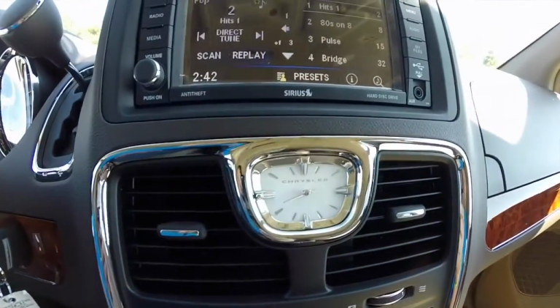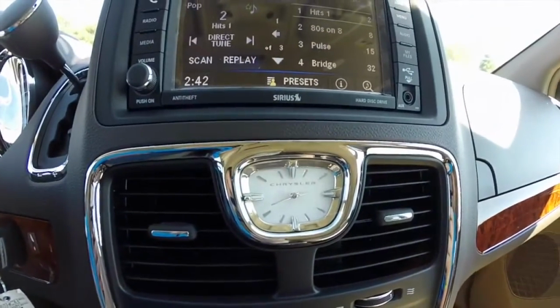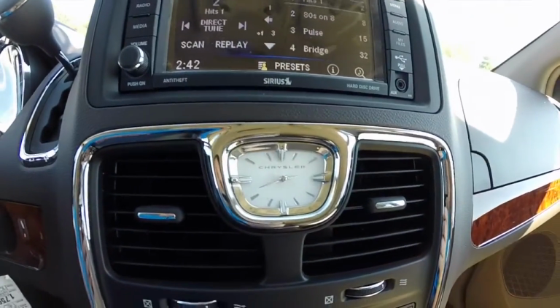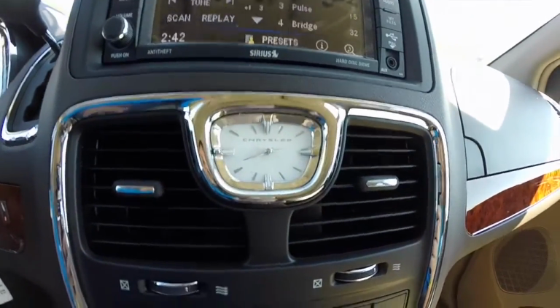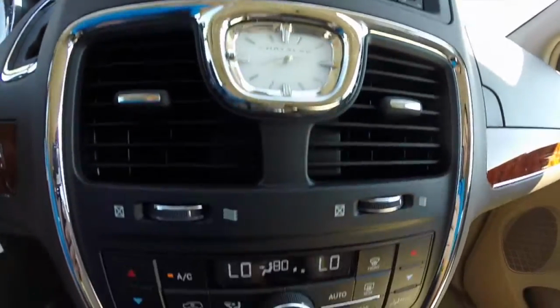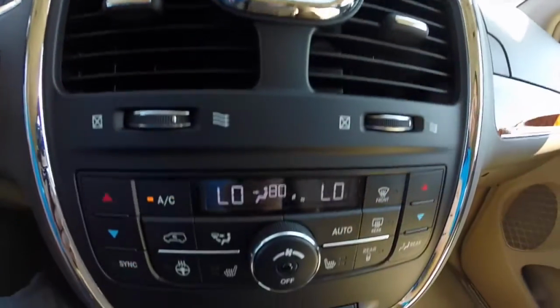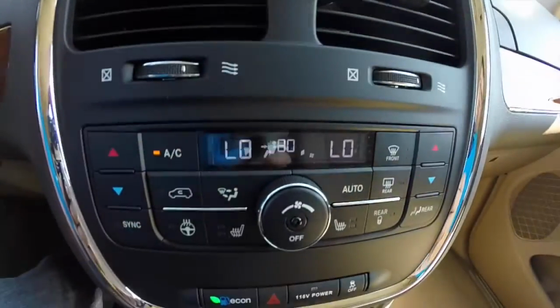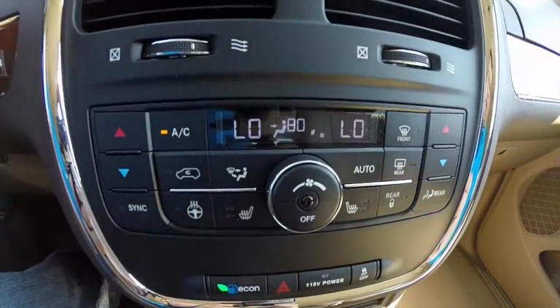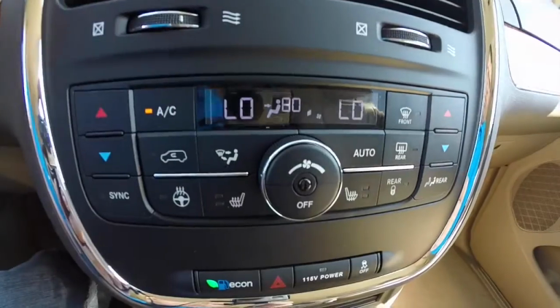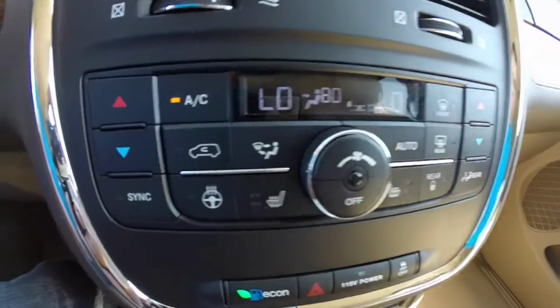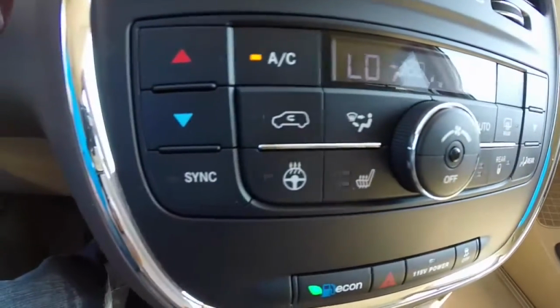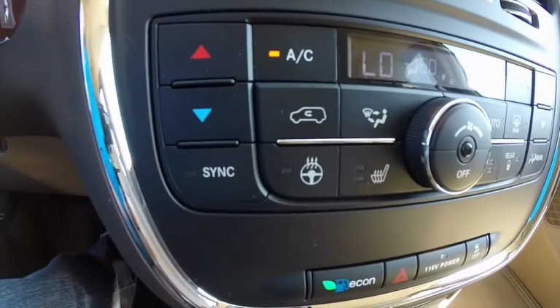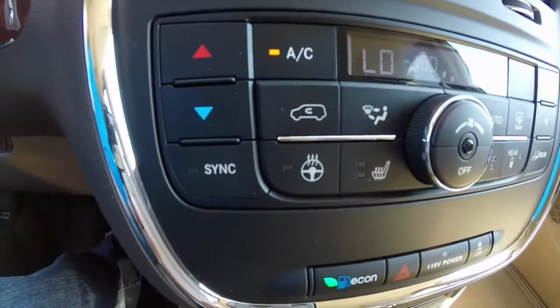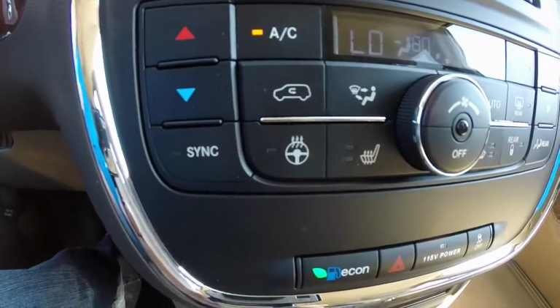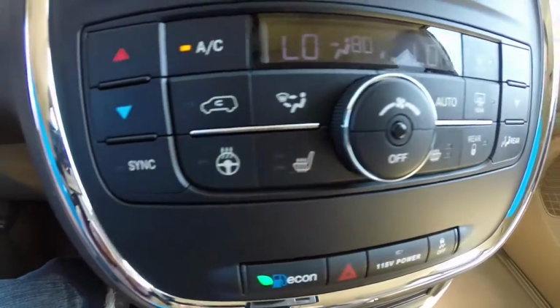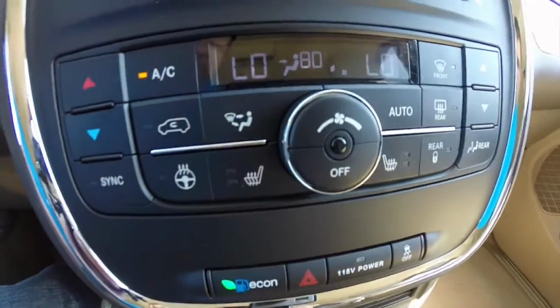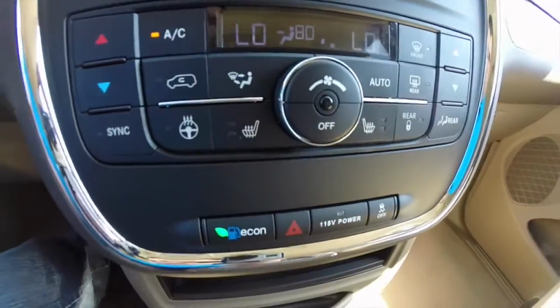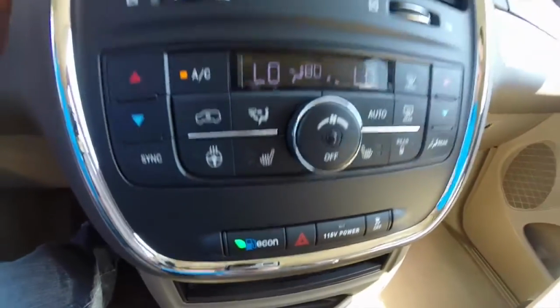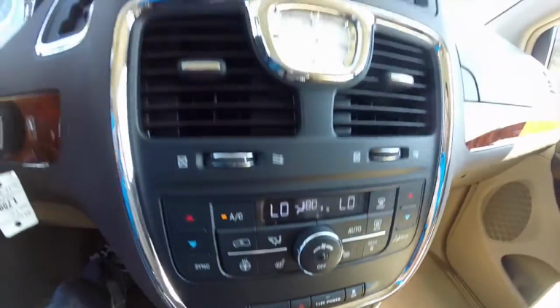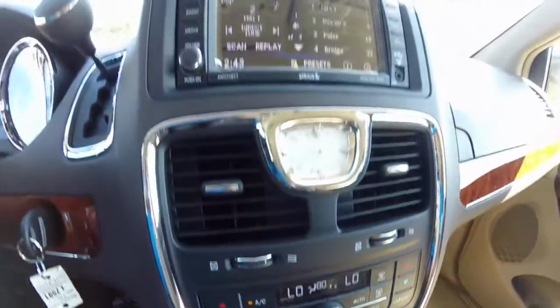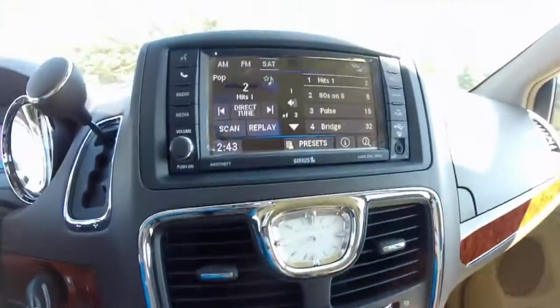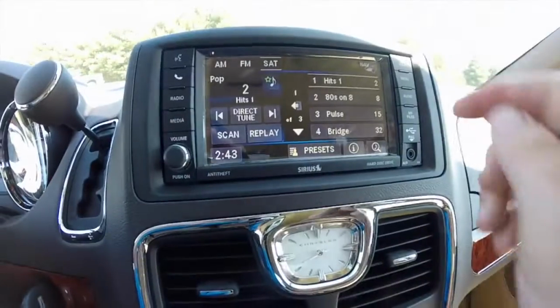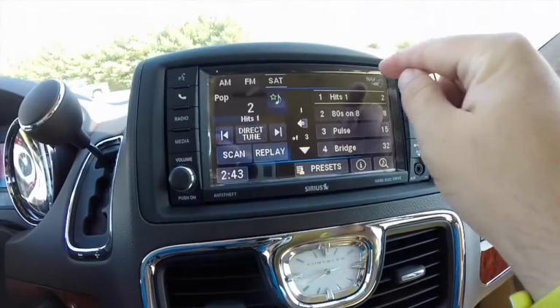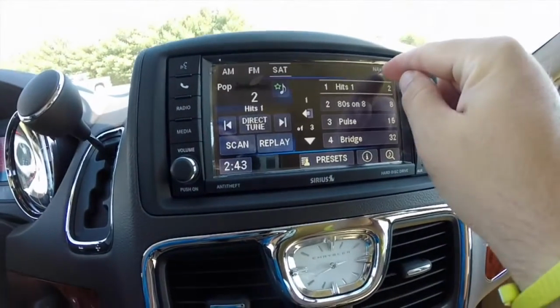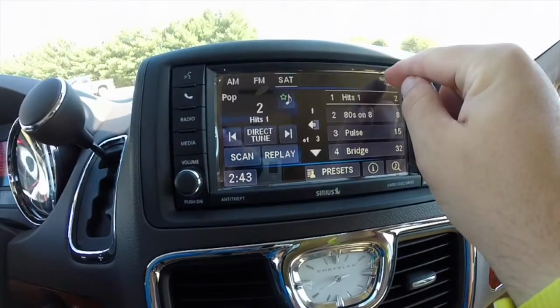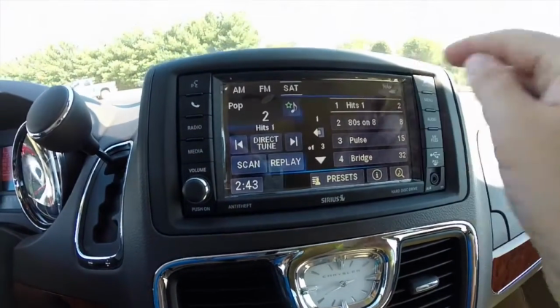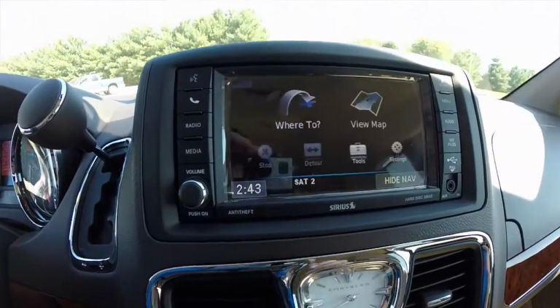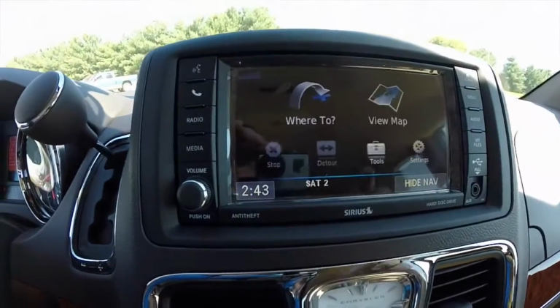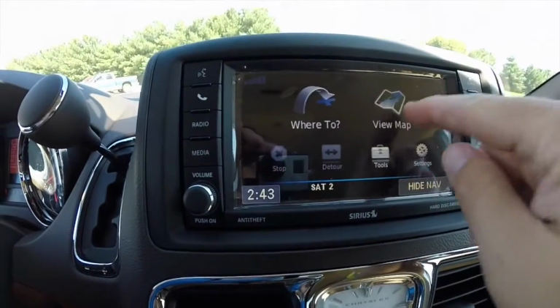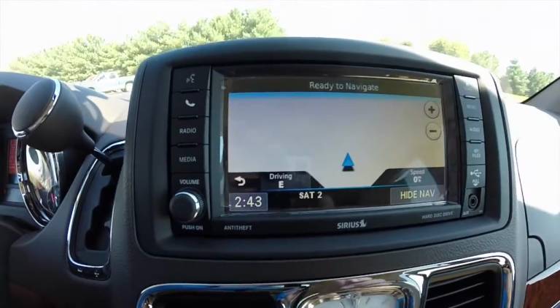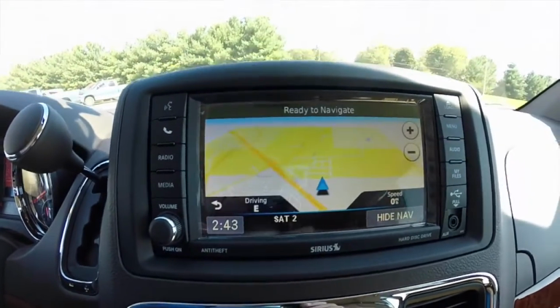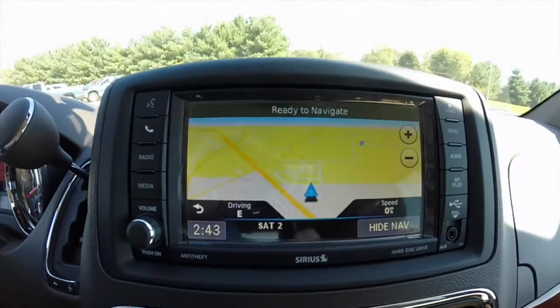Chrysler analog clock, dual-zone automatic climate control, heated steering wheel, and heated seat buttons. This vehicle is also equipped with NAV — it is Garmin based.